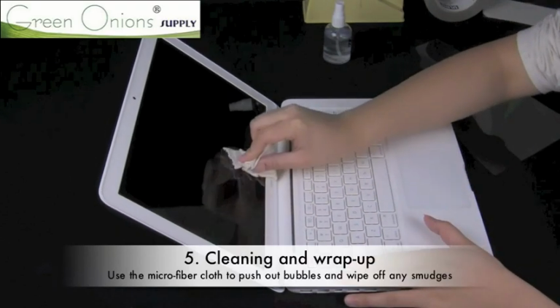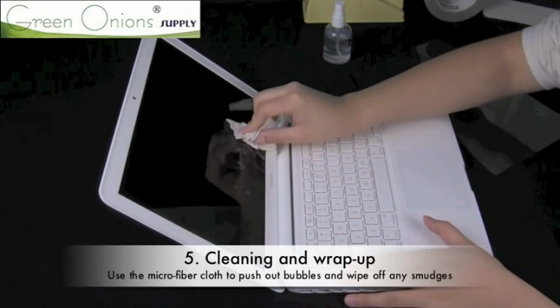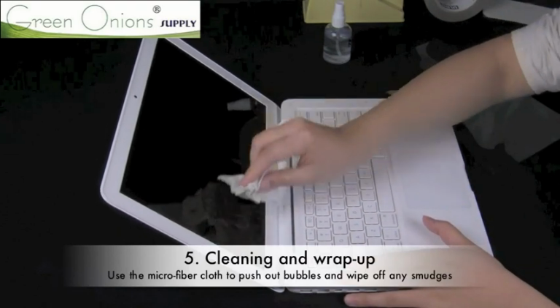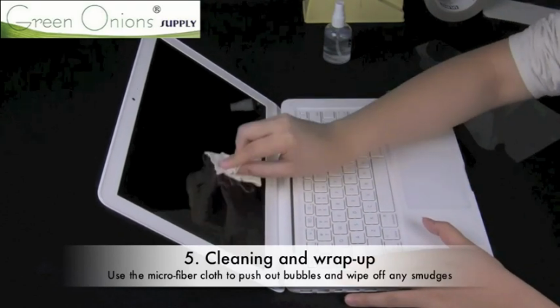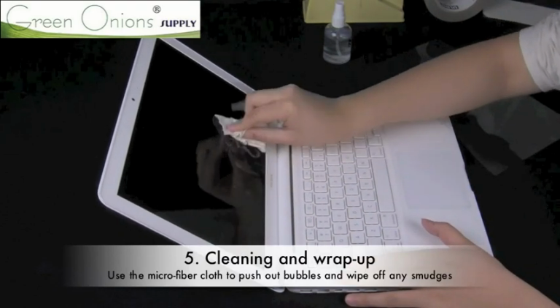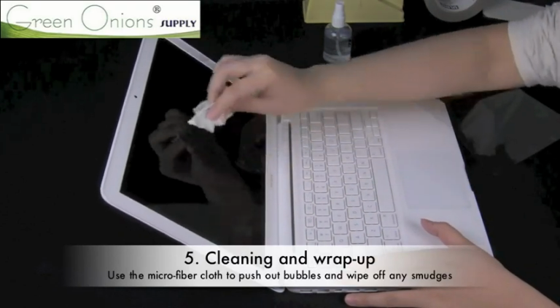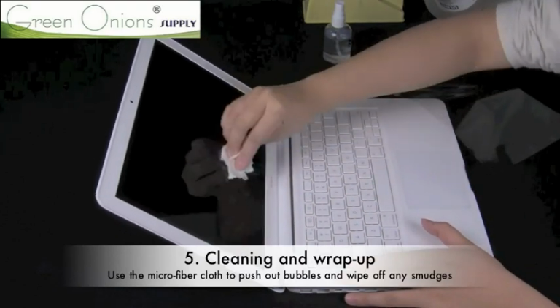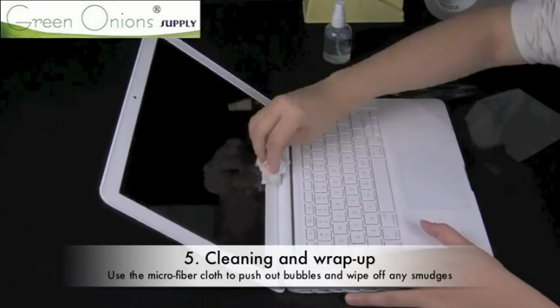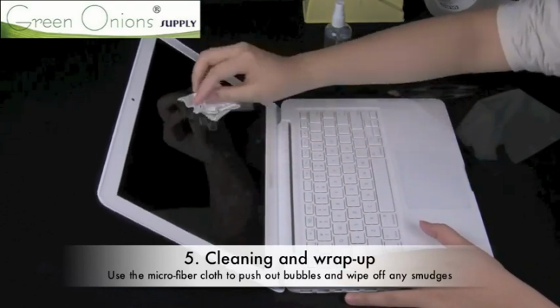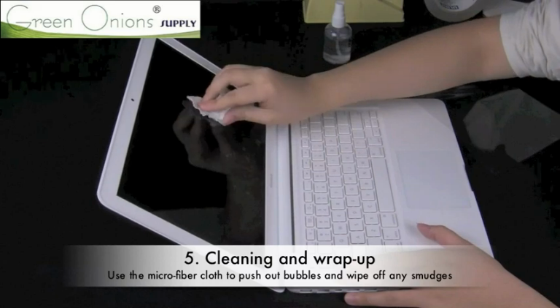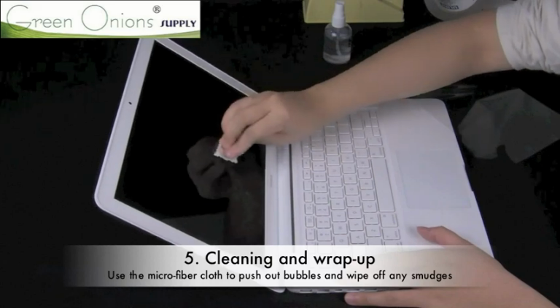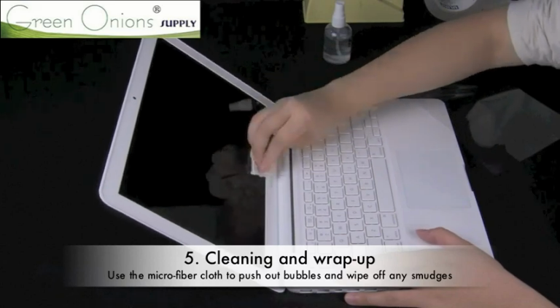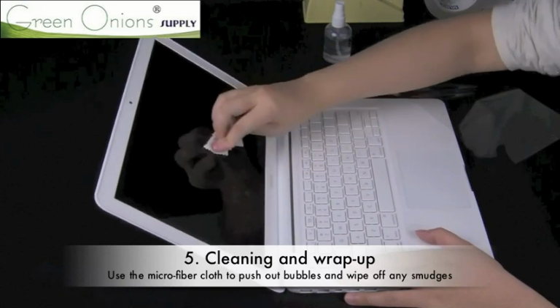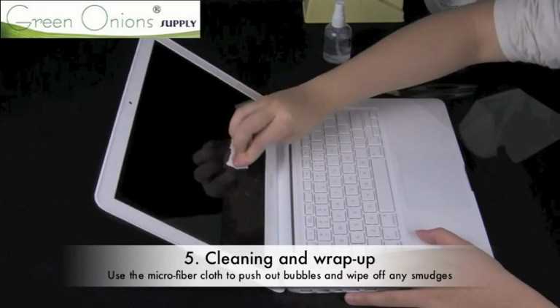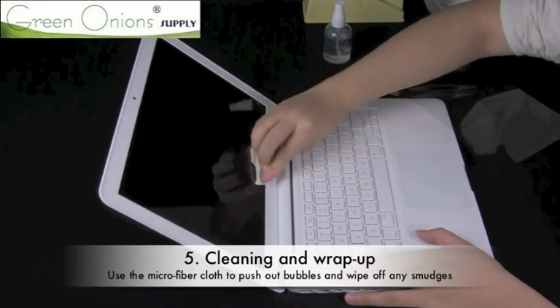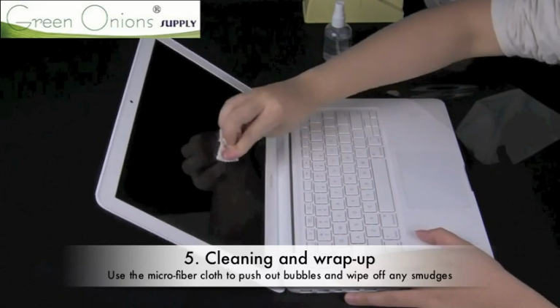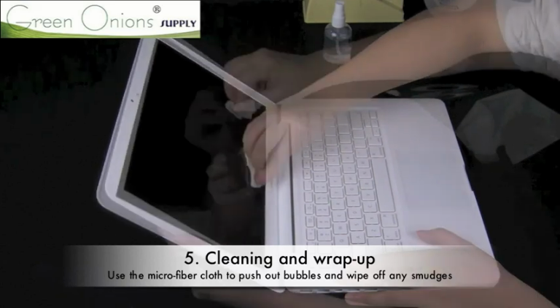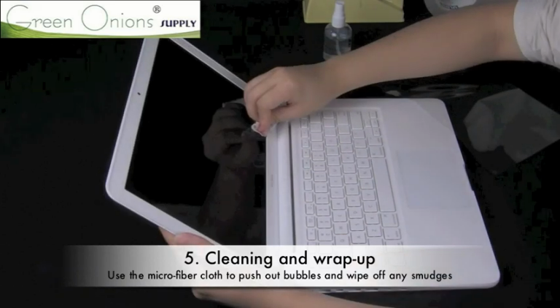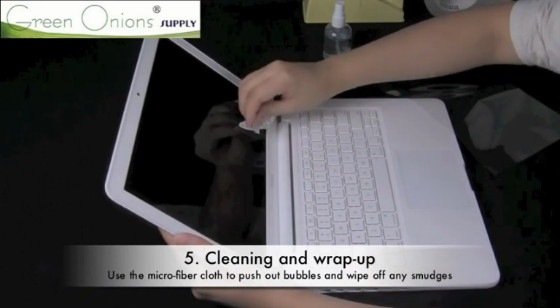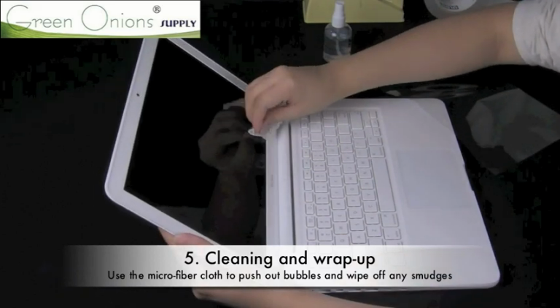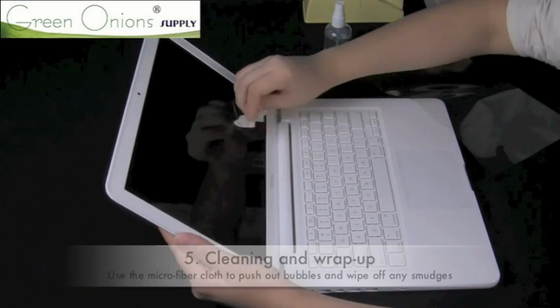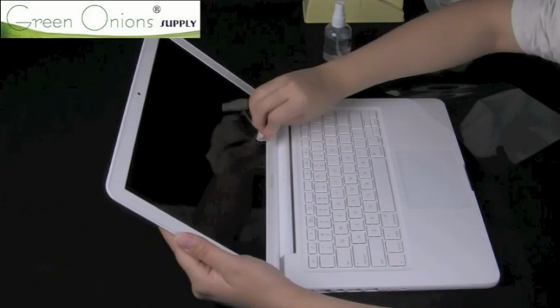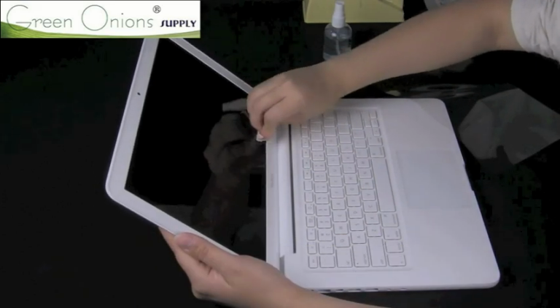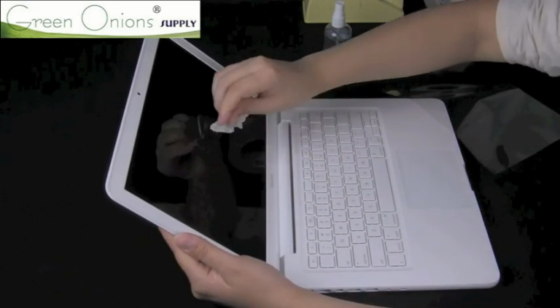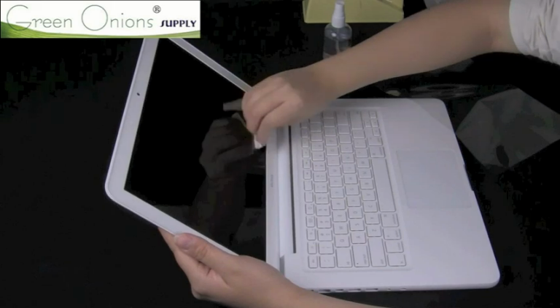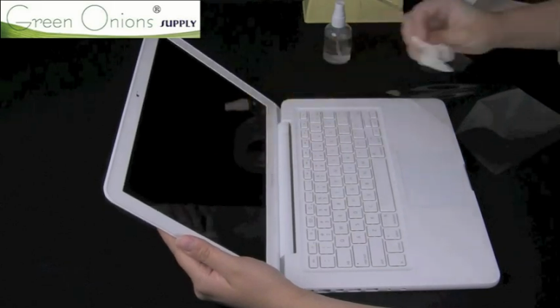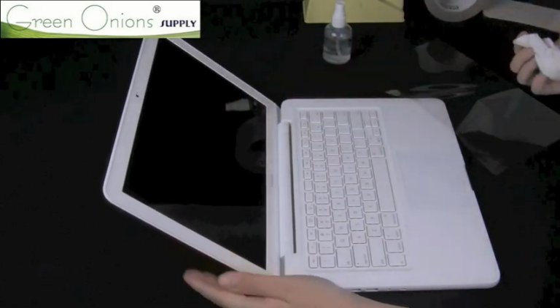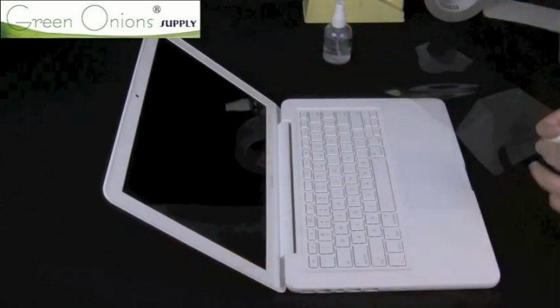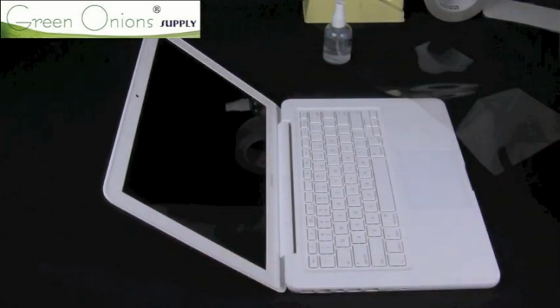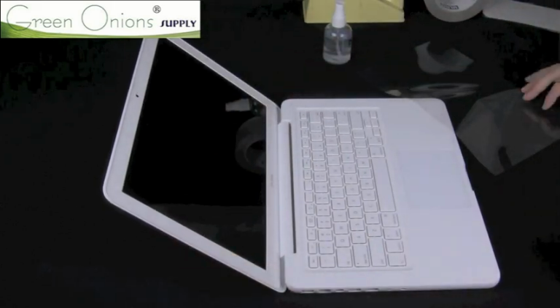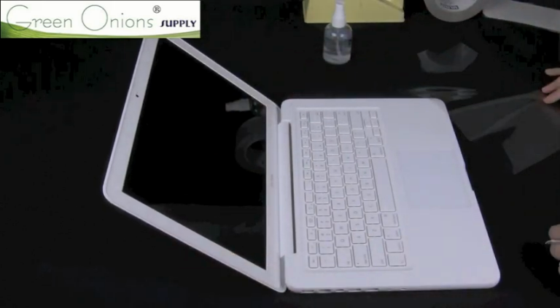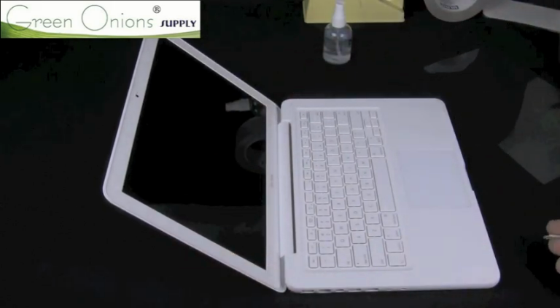Finally, use the microfiber cloth to clean the screen of any fingerprints or push out any bubbles that have formed. Also, if your screen protector included the blue tinted layer, you can remove it now.